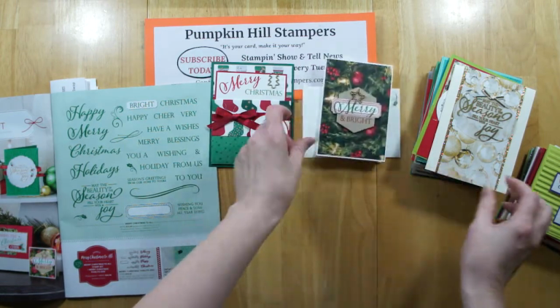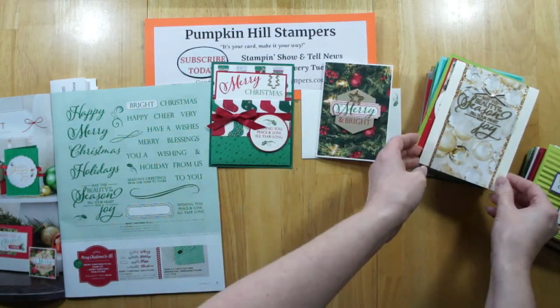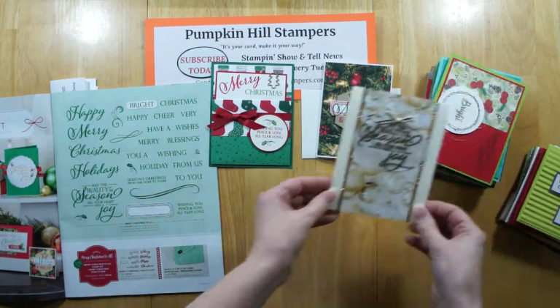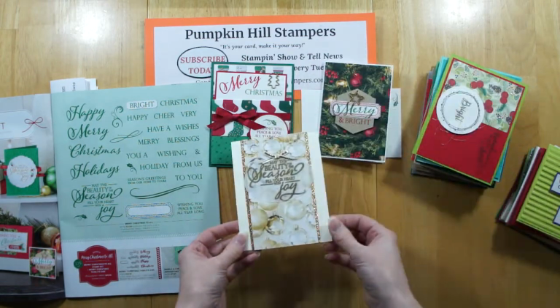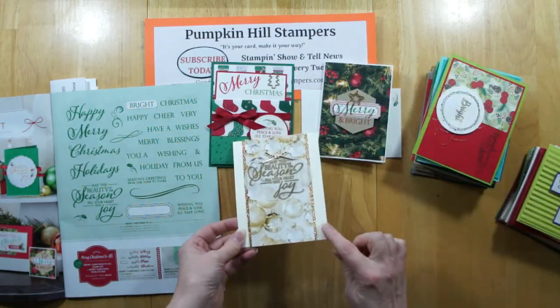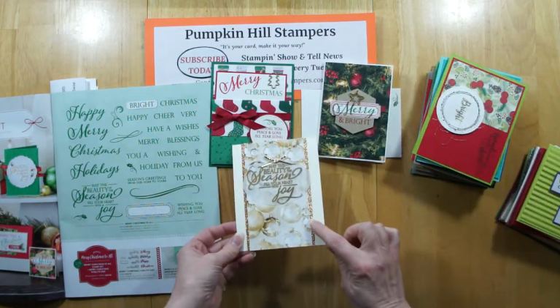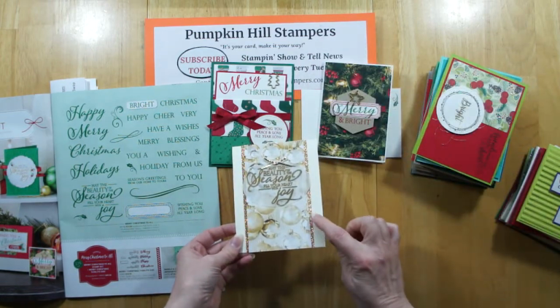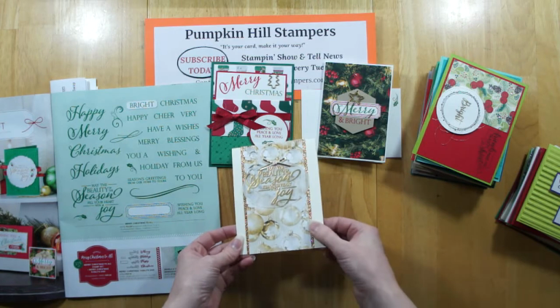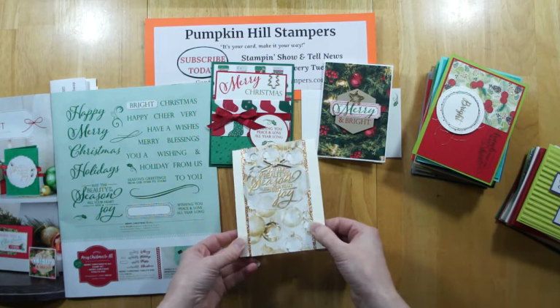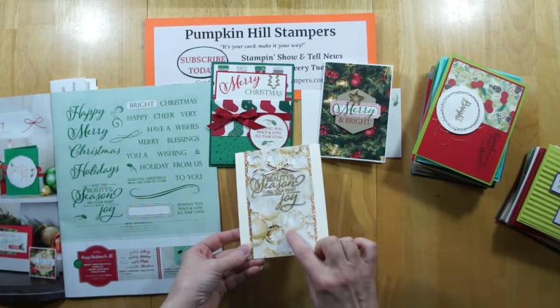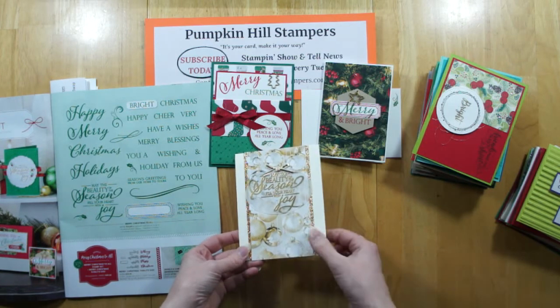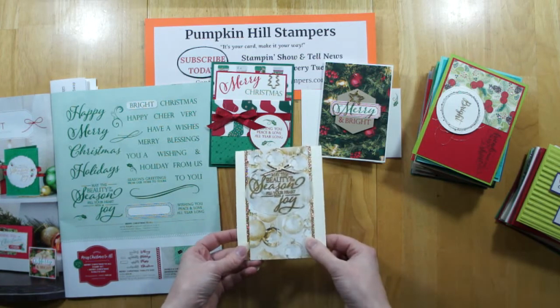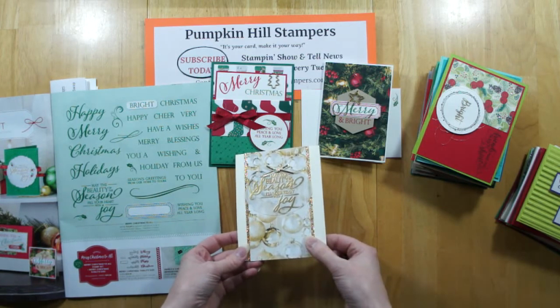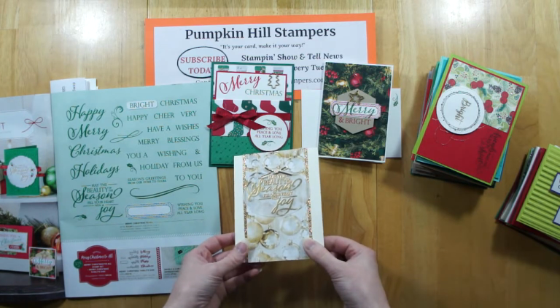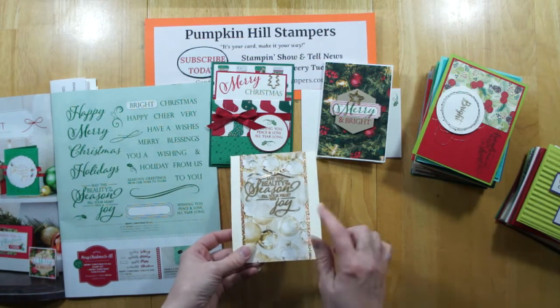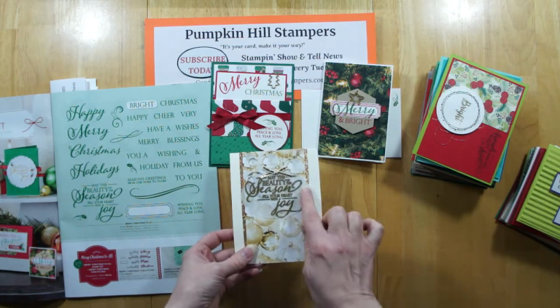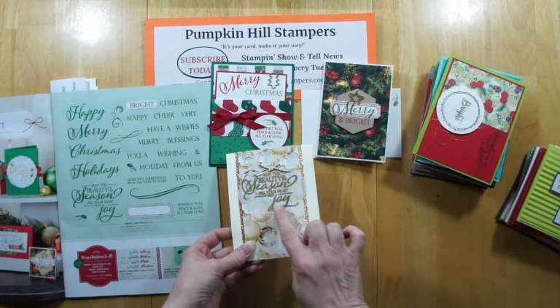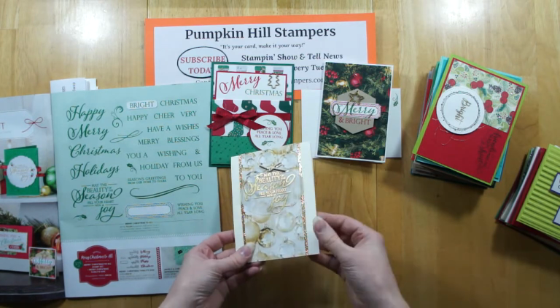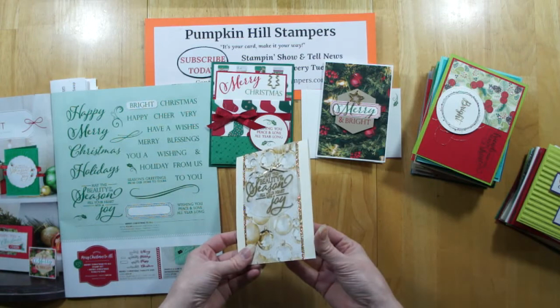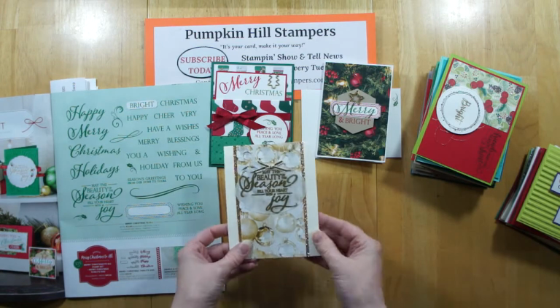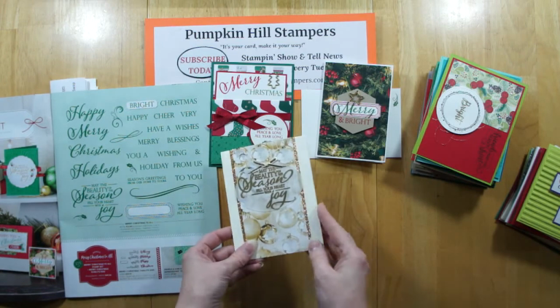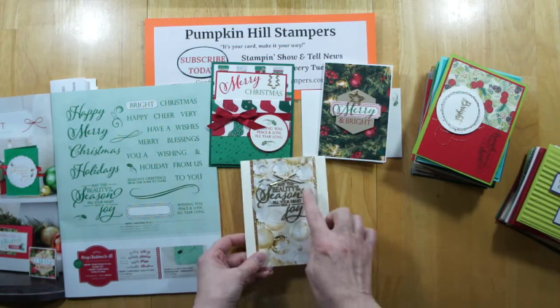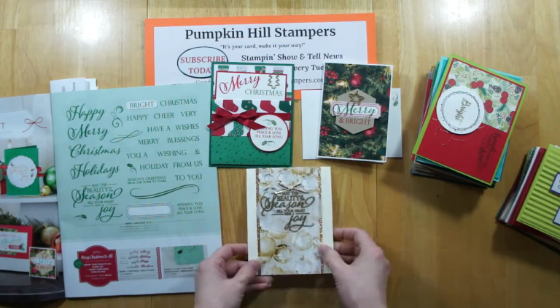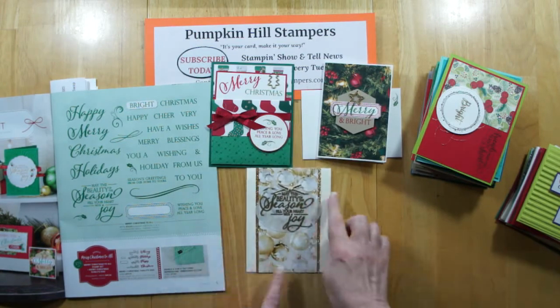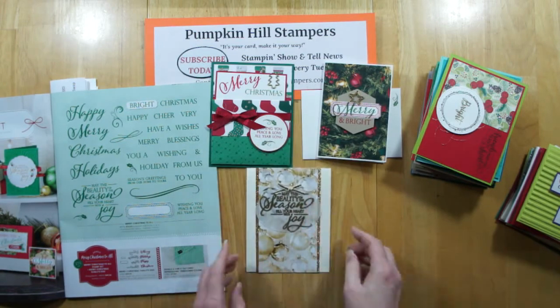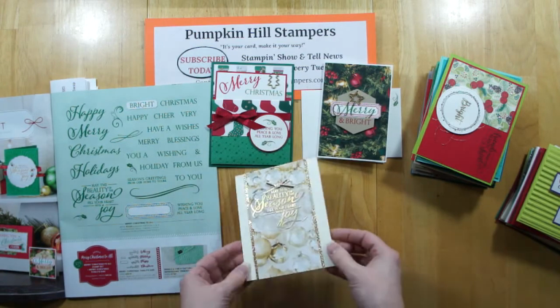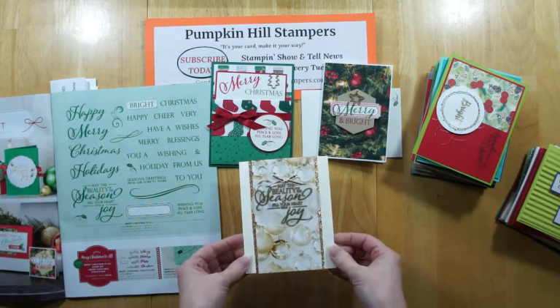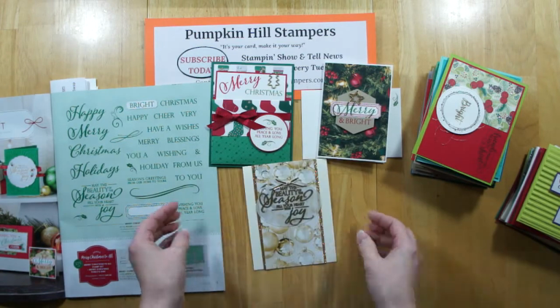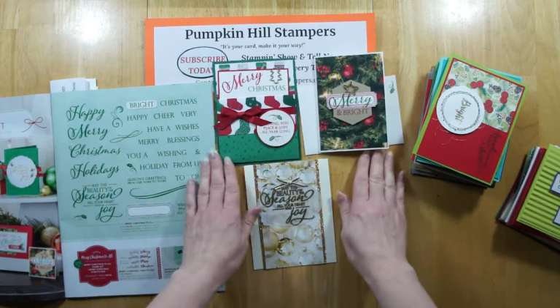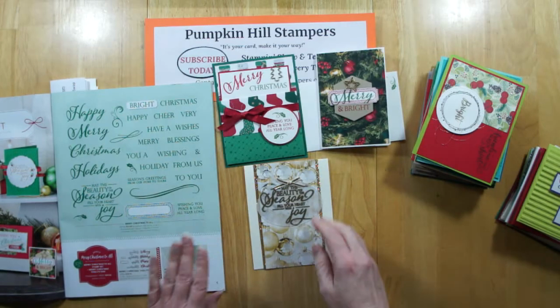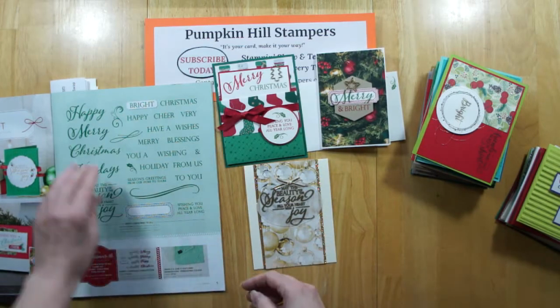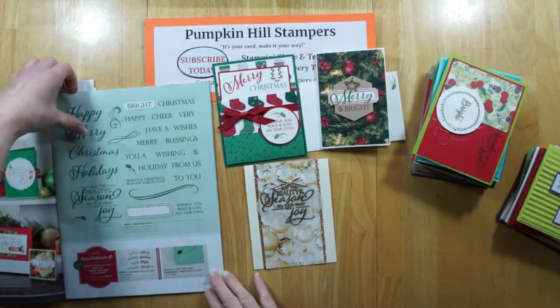And one more — this one has the gold glimmer paper with more of that beautiful paper, and she's embossed in gold on vellum and put that up on the vanilla card.